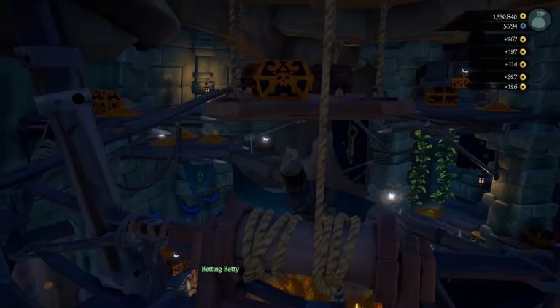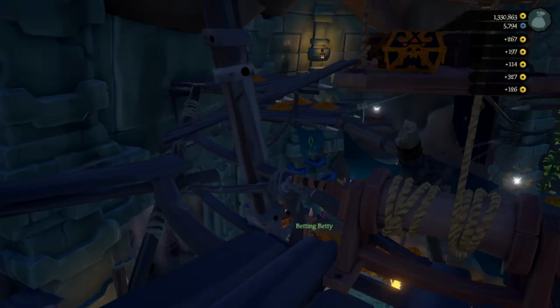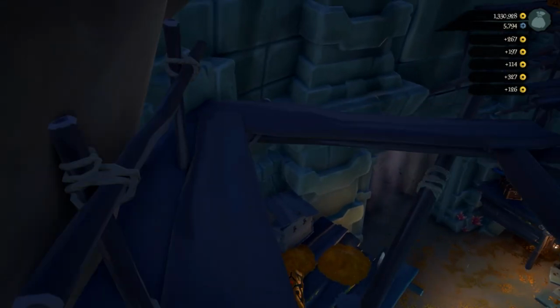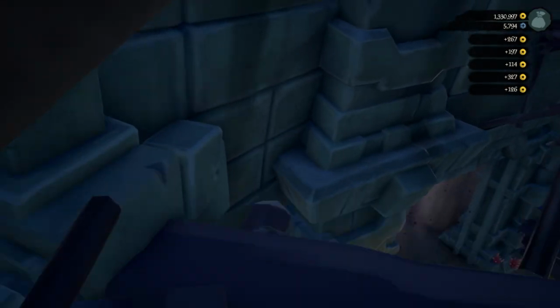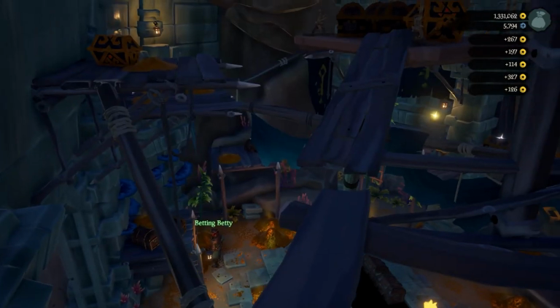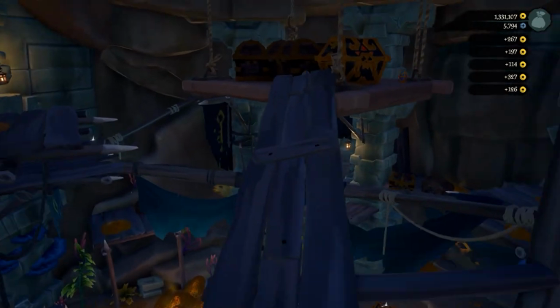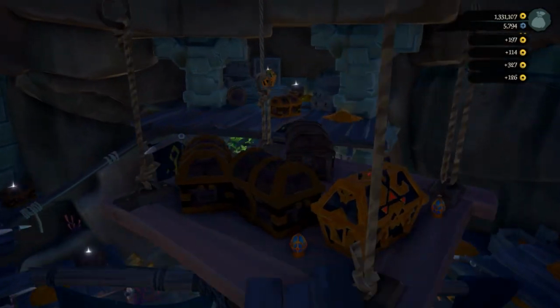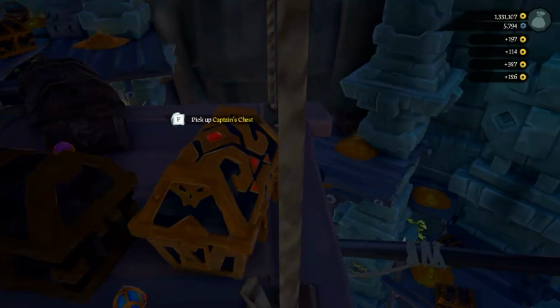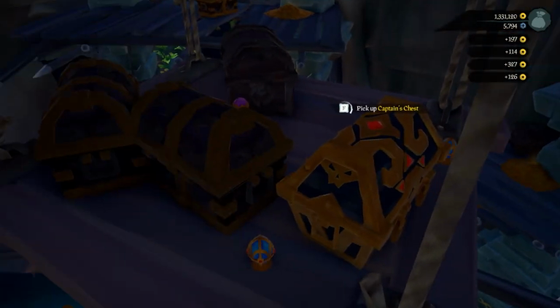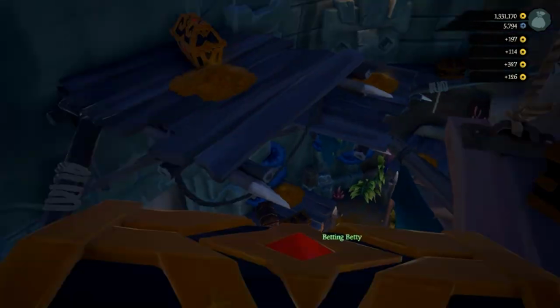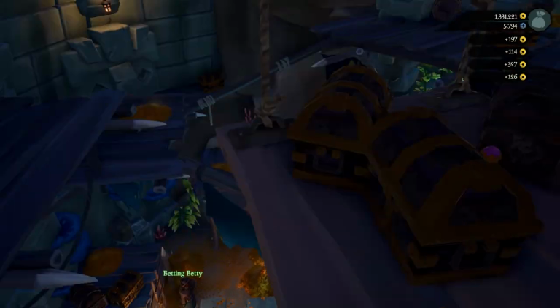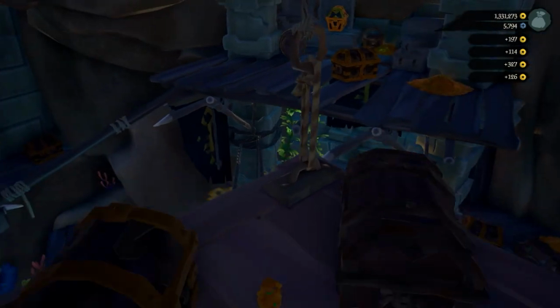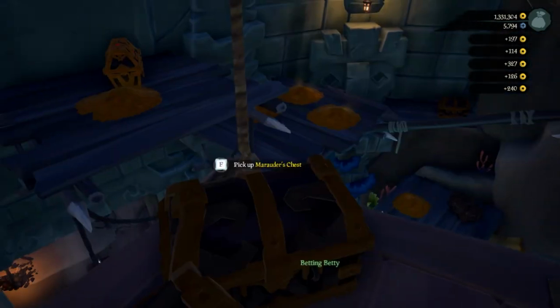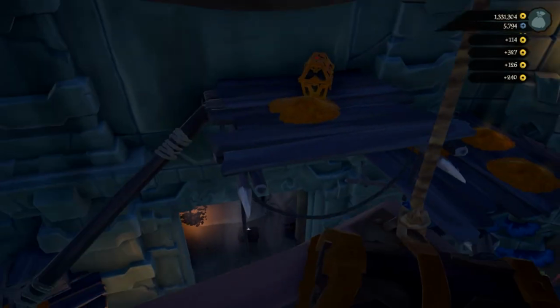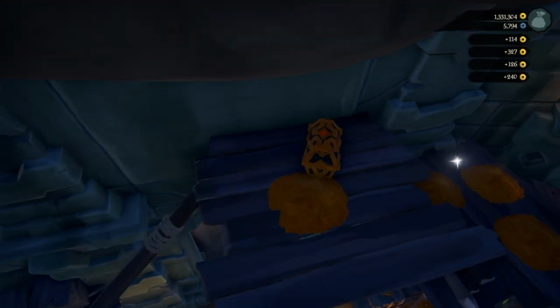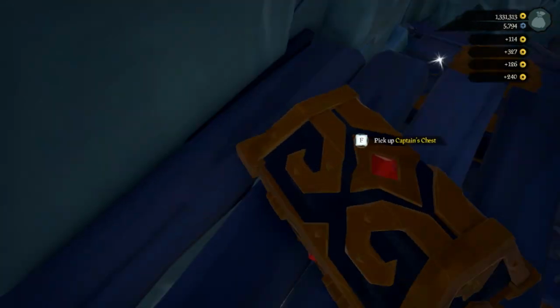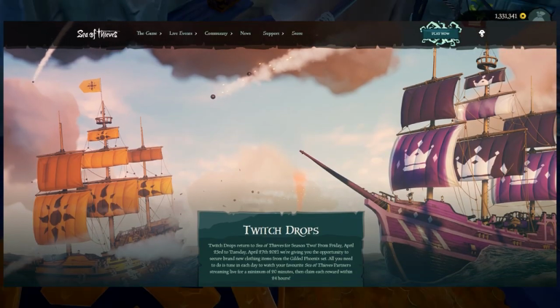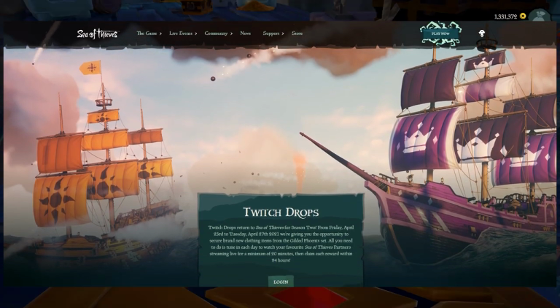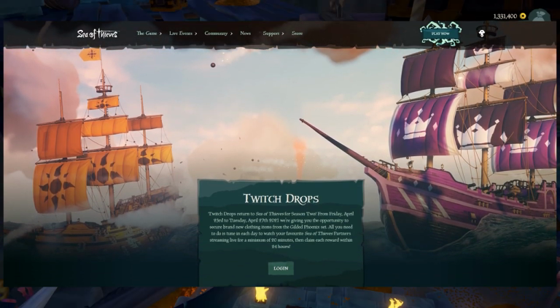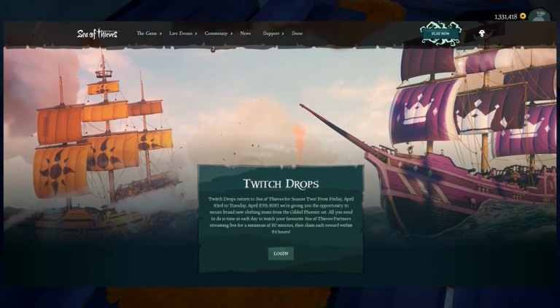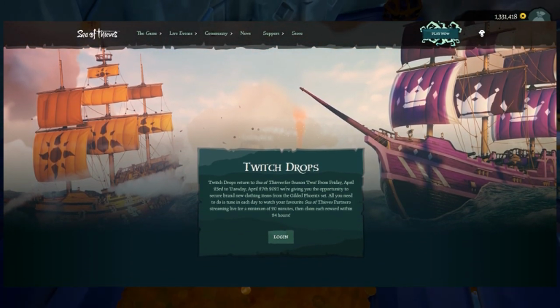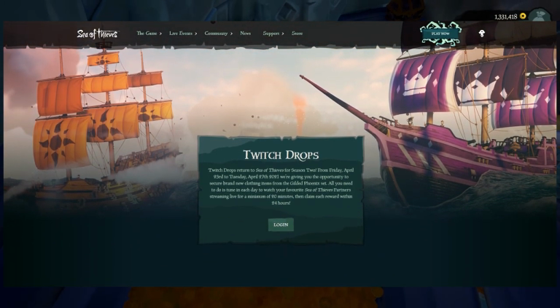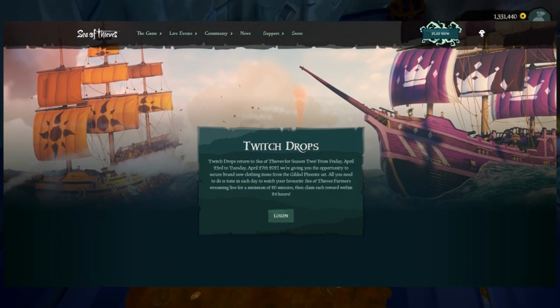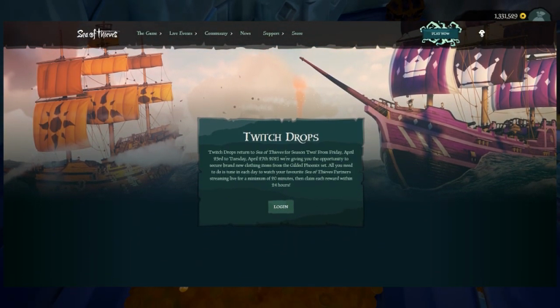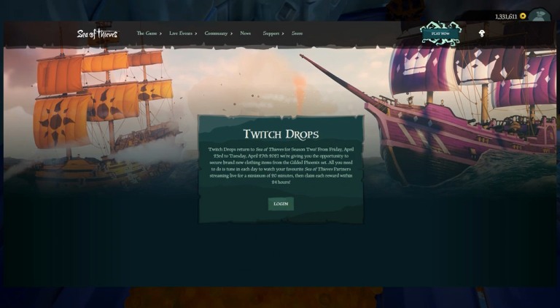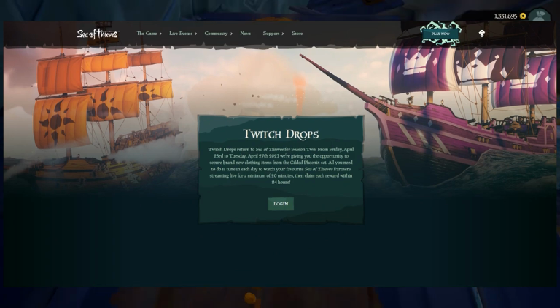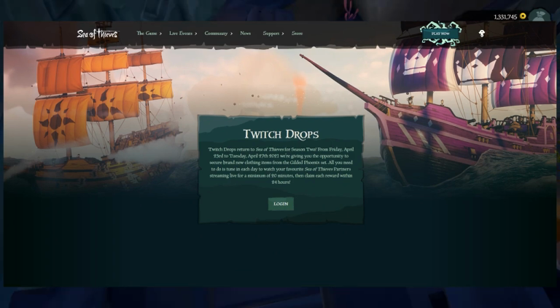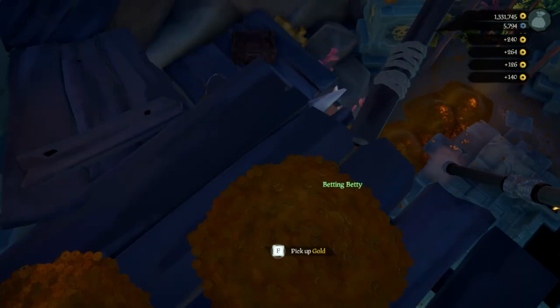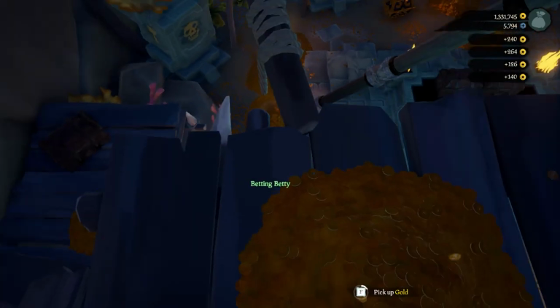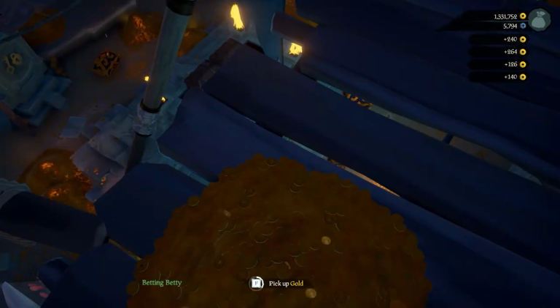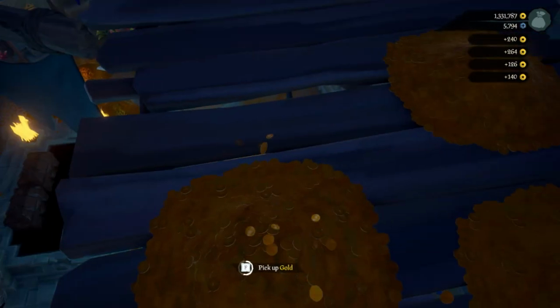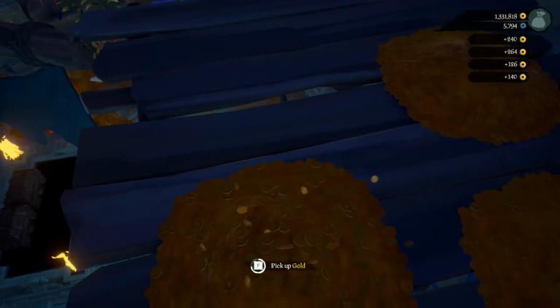To claim the reward, your accounts have to be linked. To do that, go to the top link in the description. Near the top of that website, there'll be a link accounts button. Click on that and then follow the steps — they're fairly straightforward.